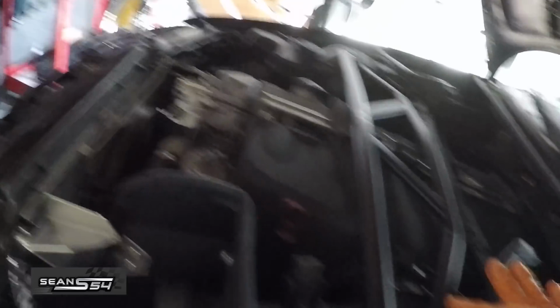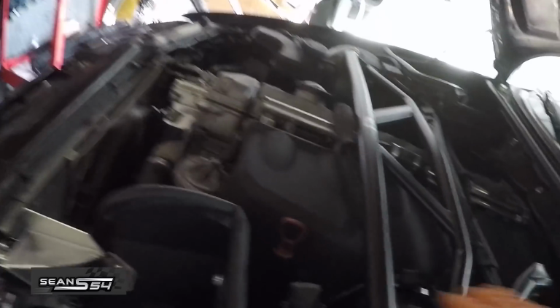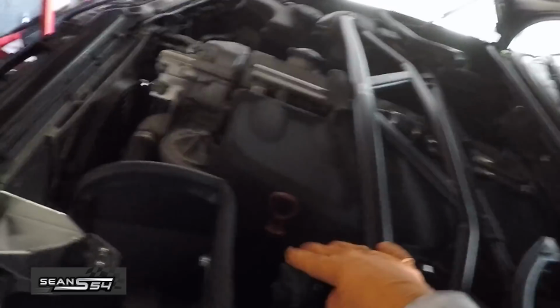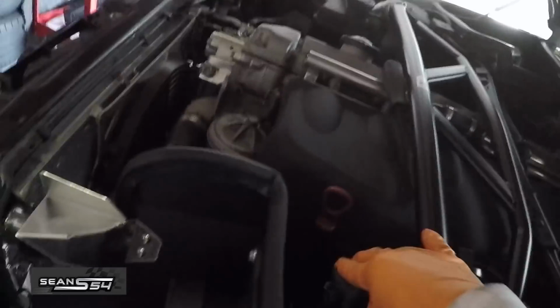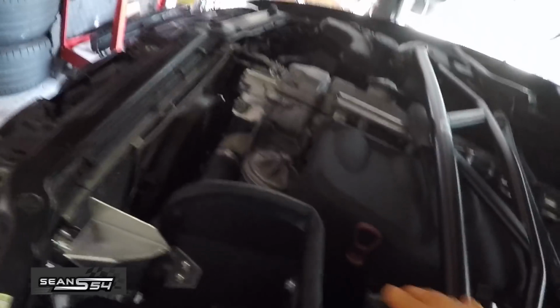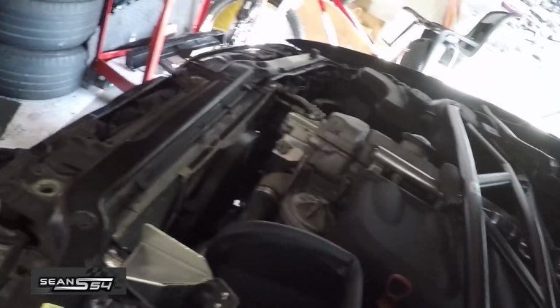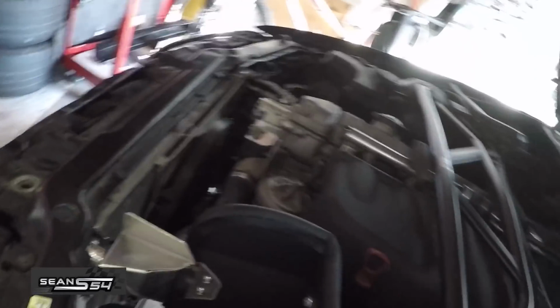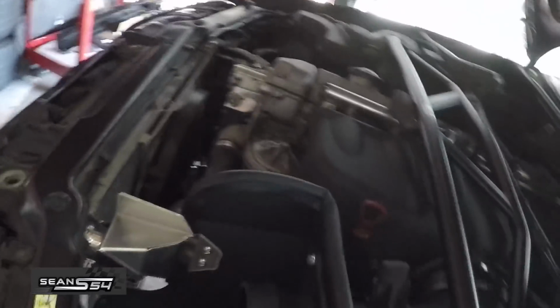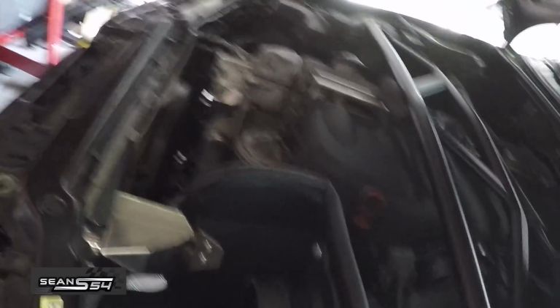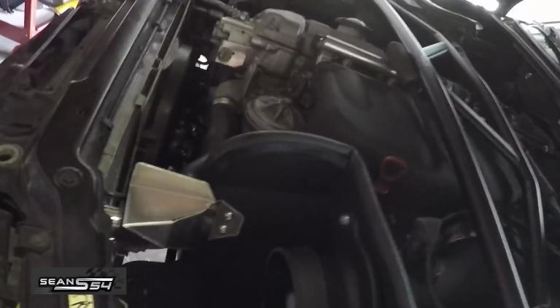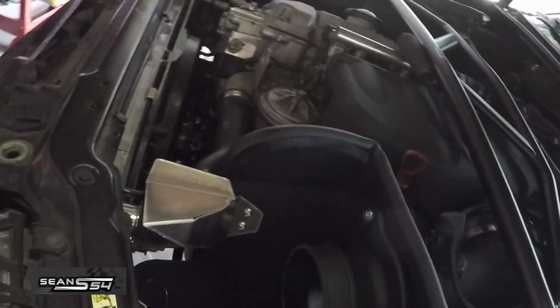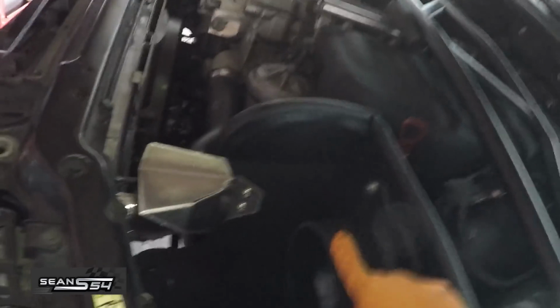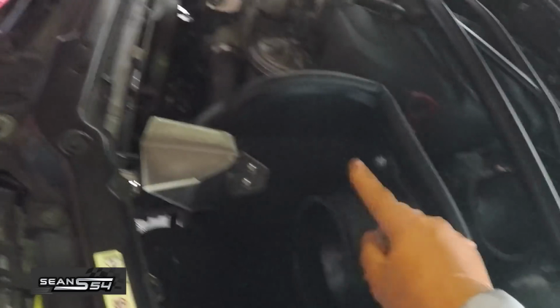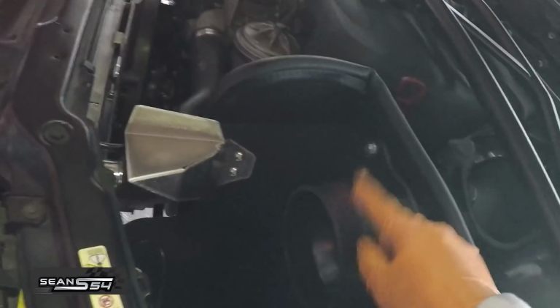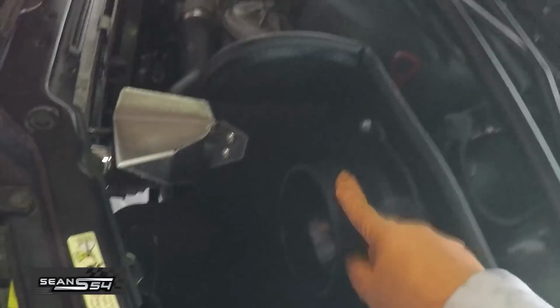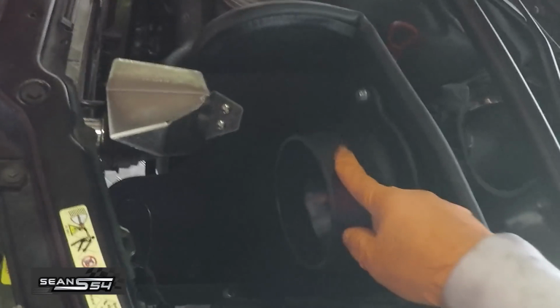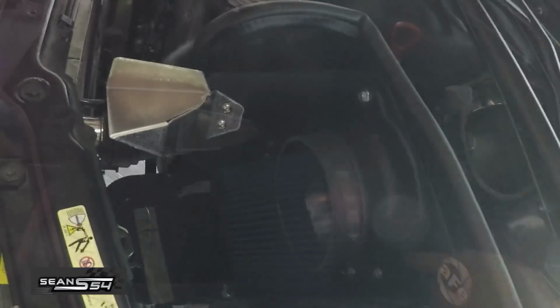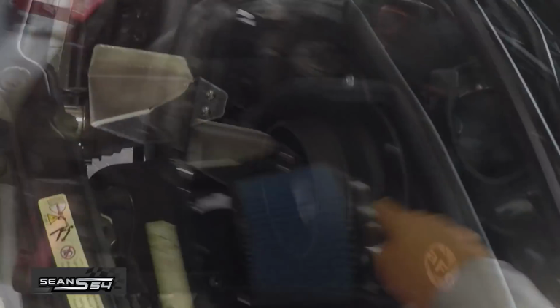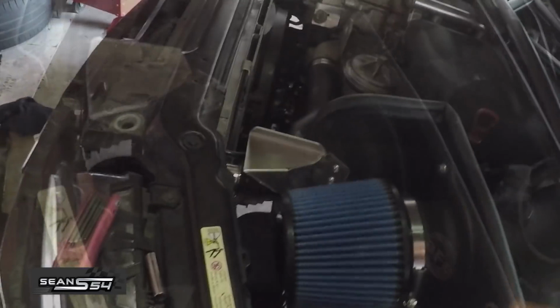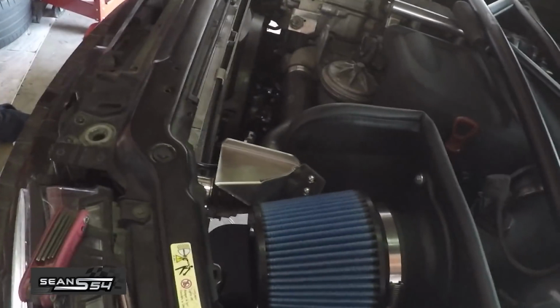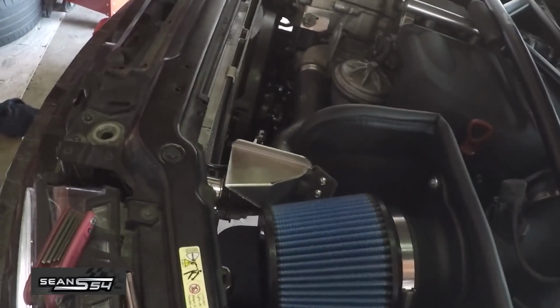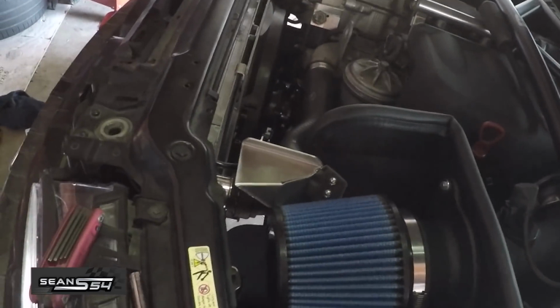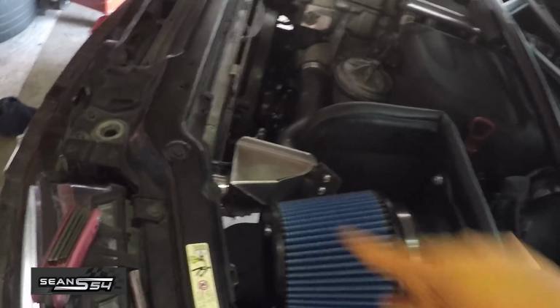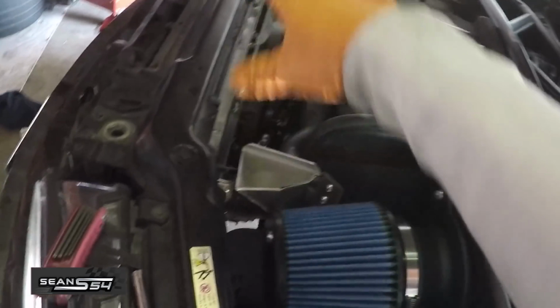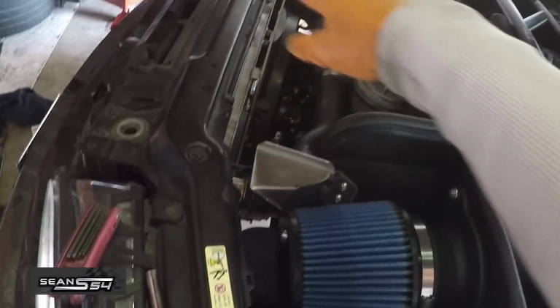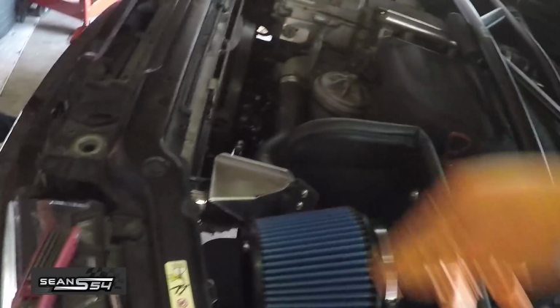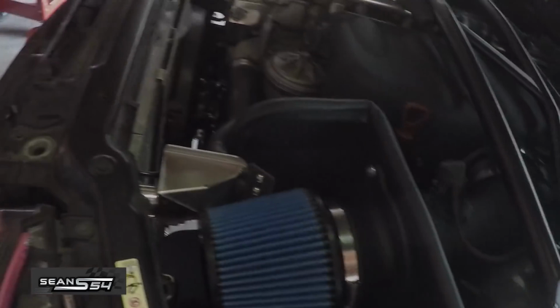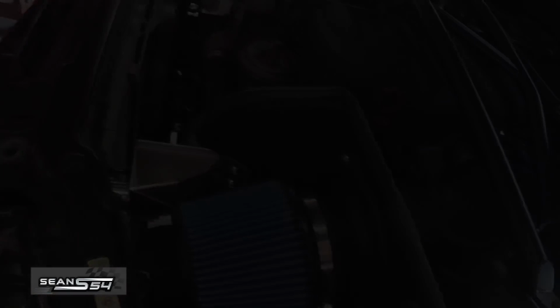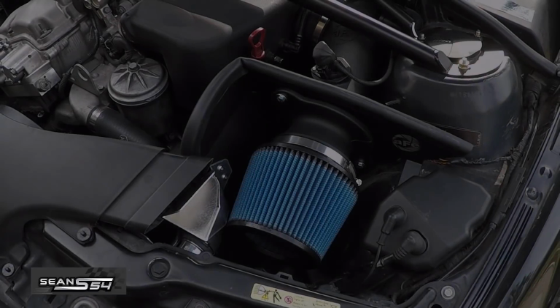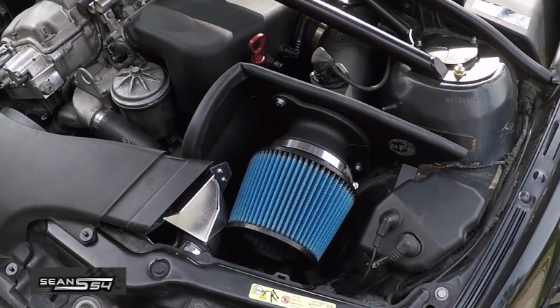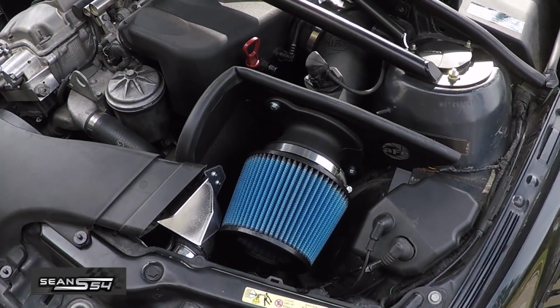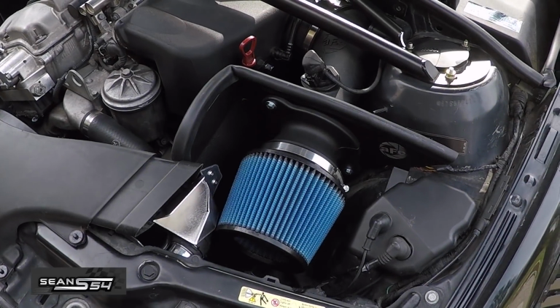Everything is all tight and the MAF's on. The last thing we have to do is install the intake filter — and it's on. Now I just have to put on the top cover. Here it is installed.